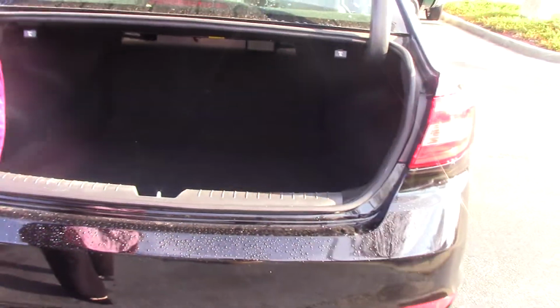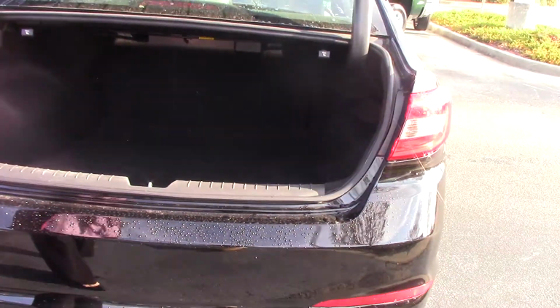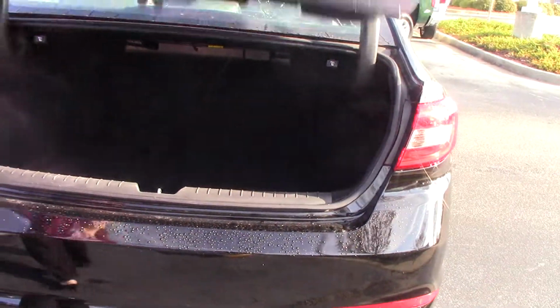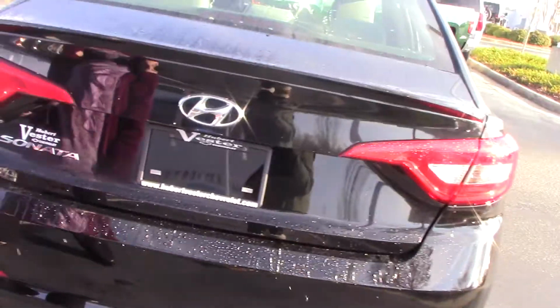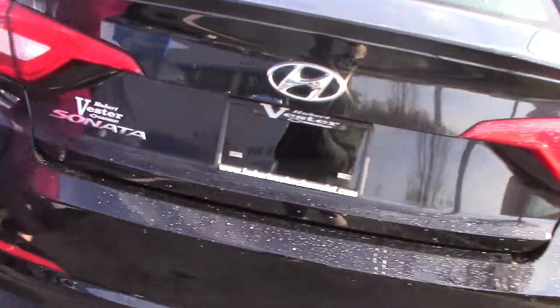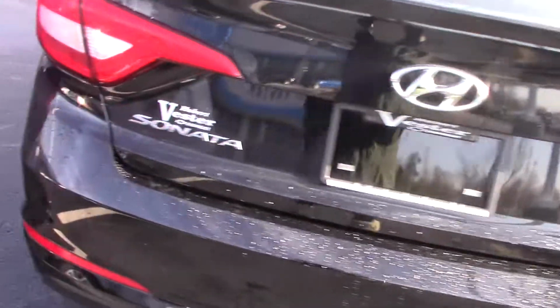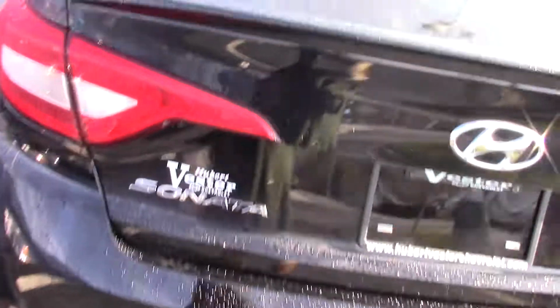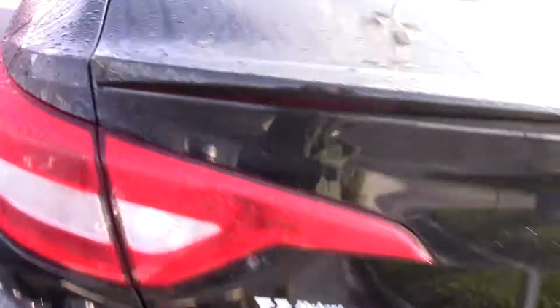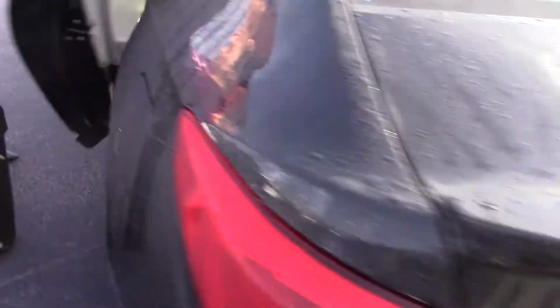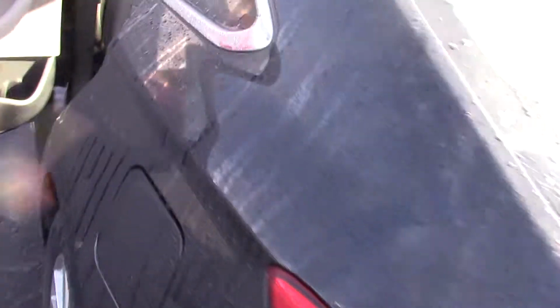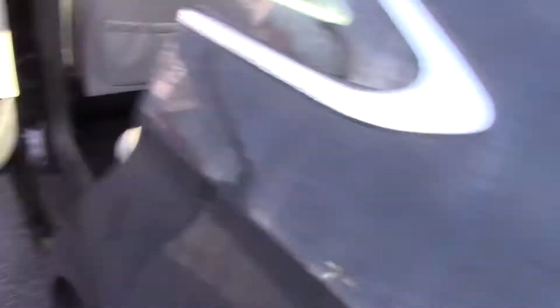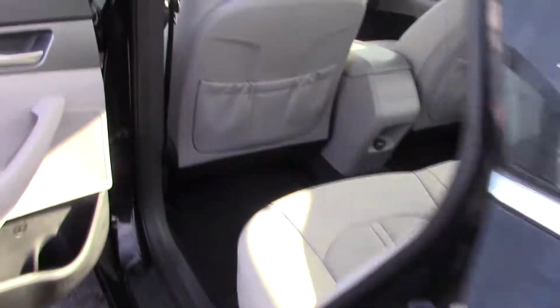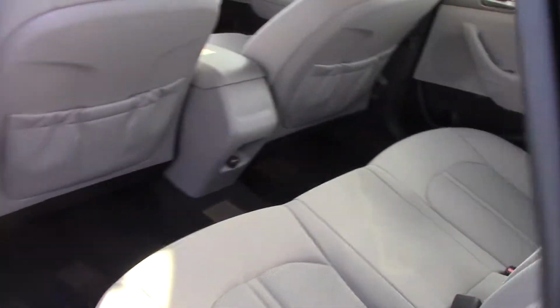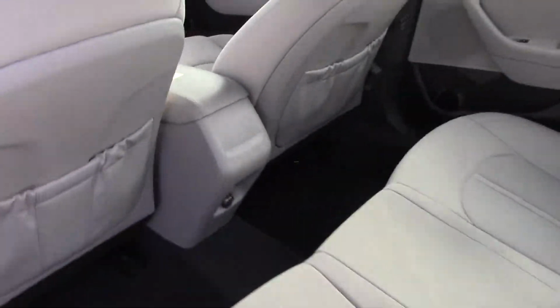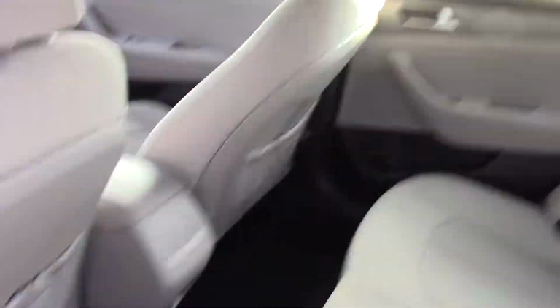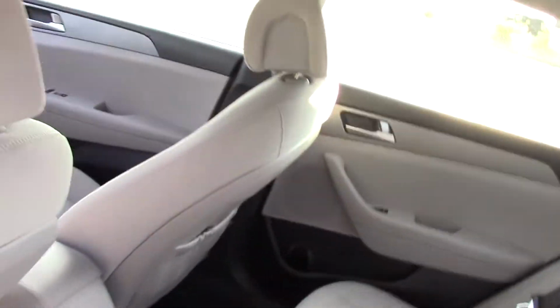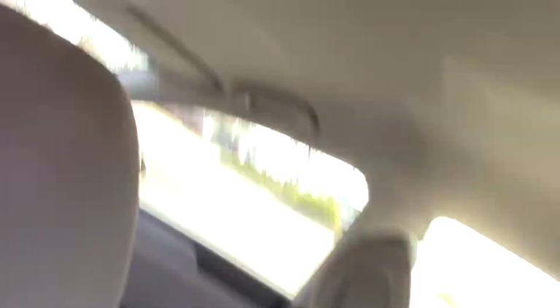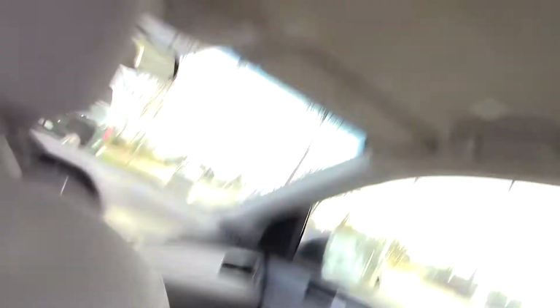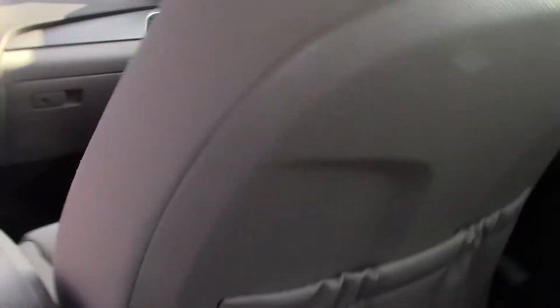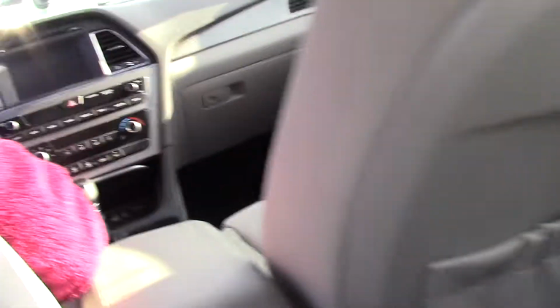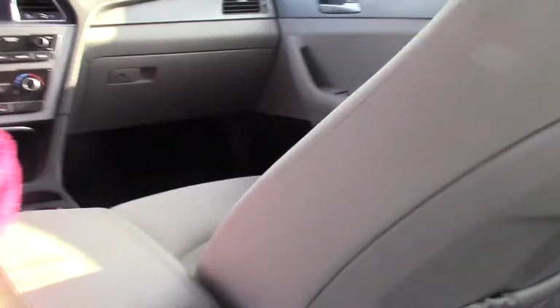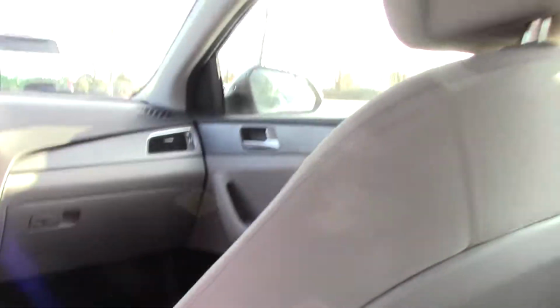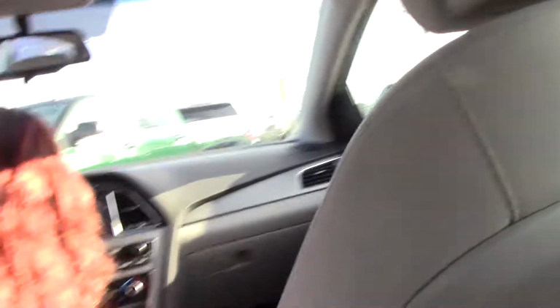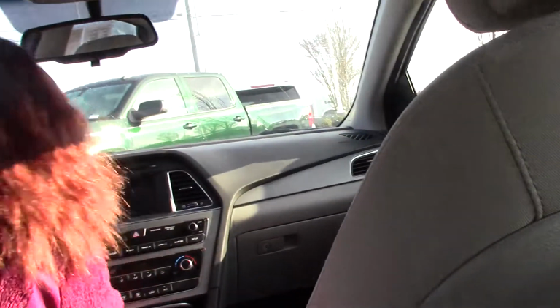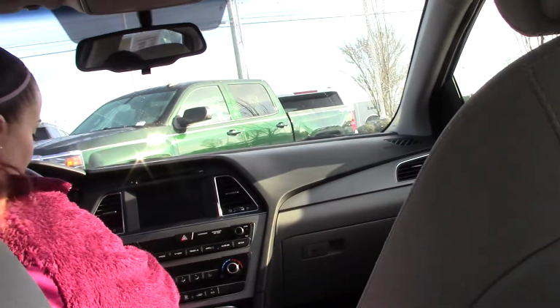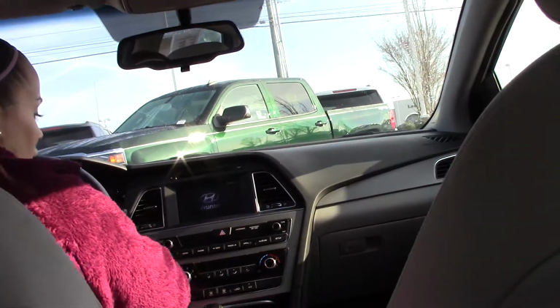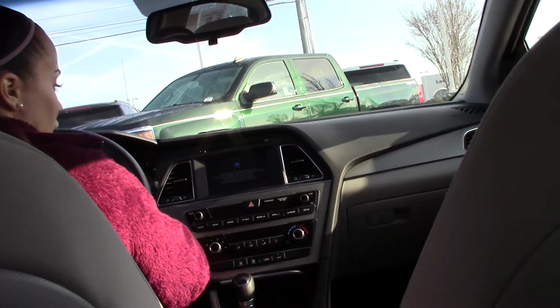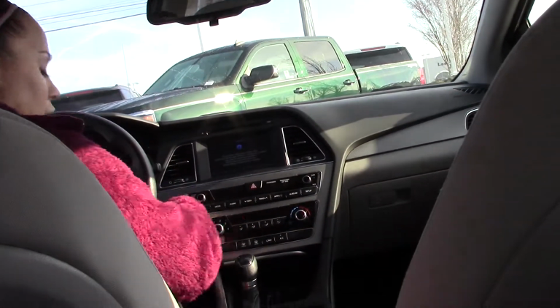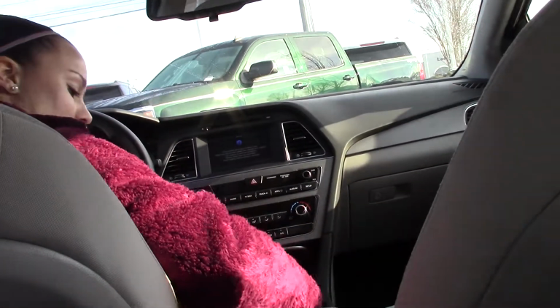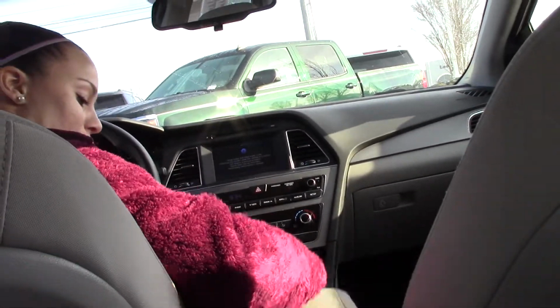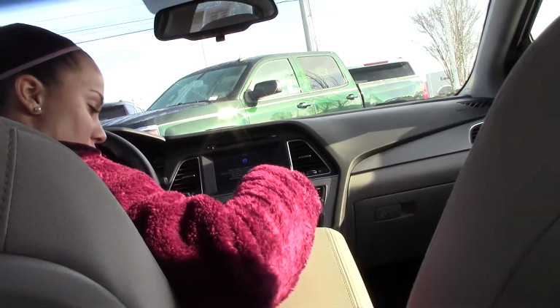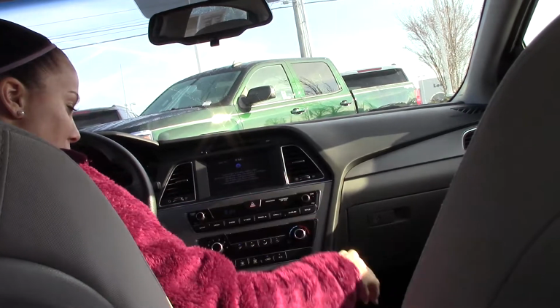If you hop on in the back of the car, I will show you some features inside. The Sonata has plenty of storage space.